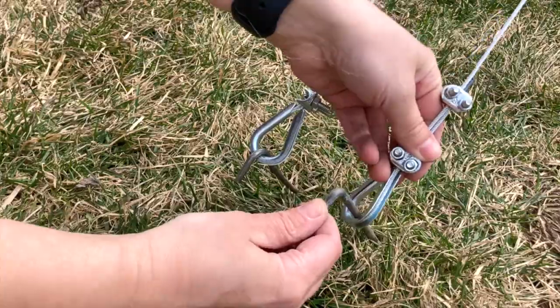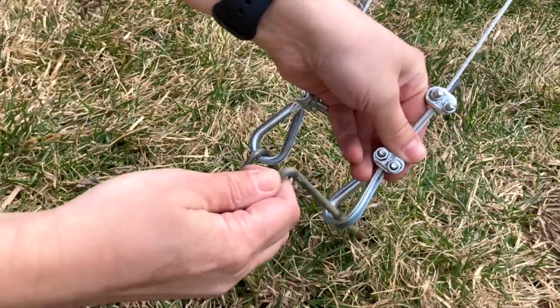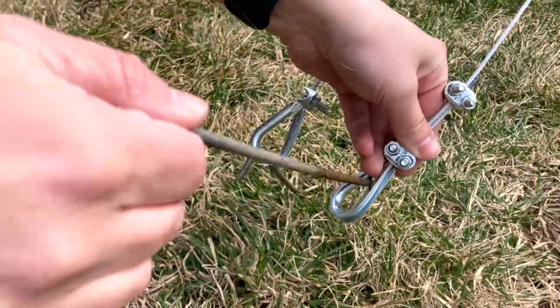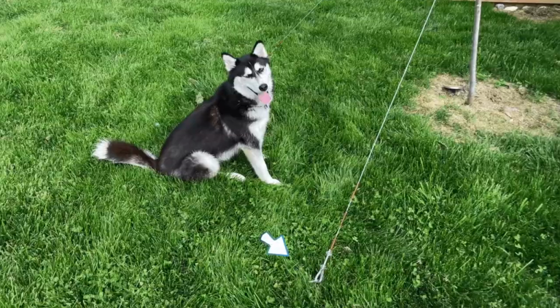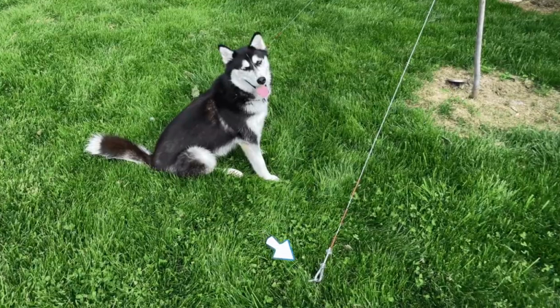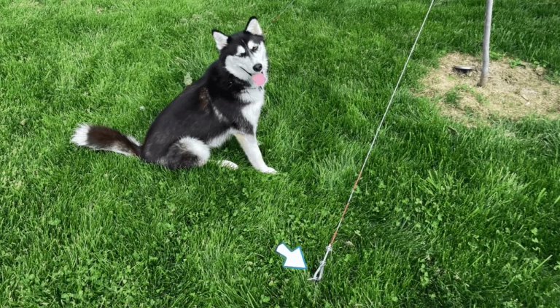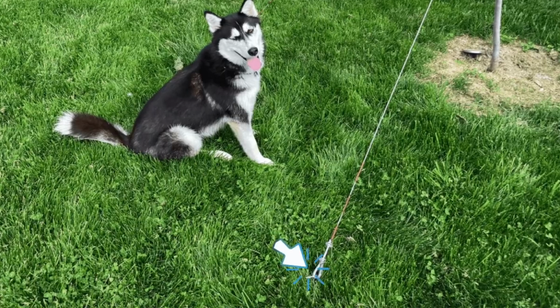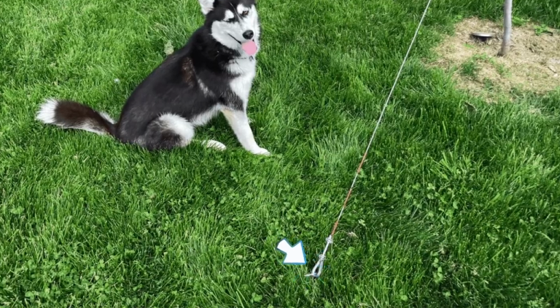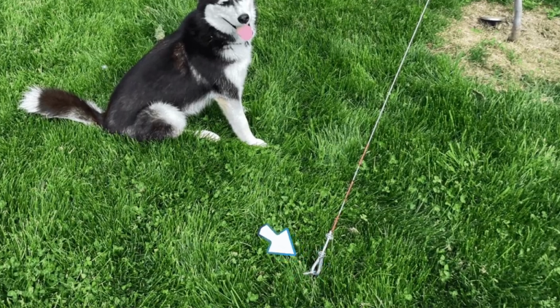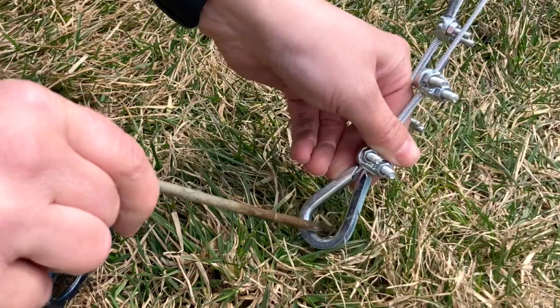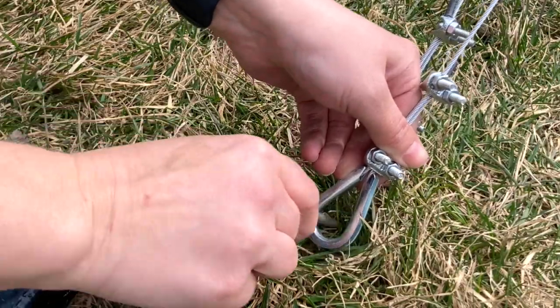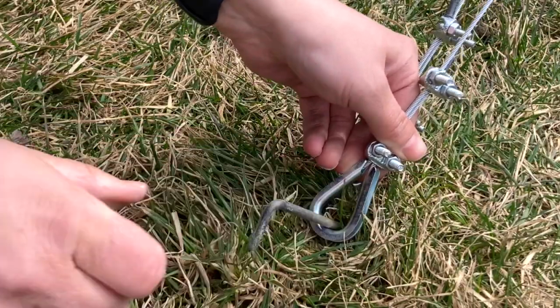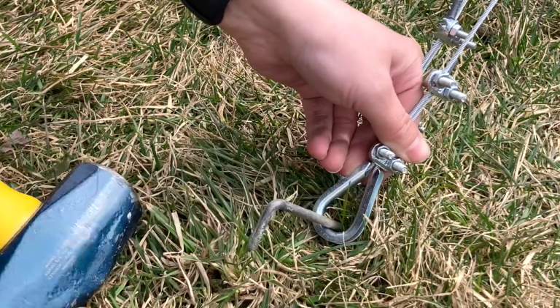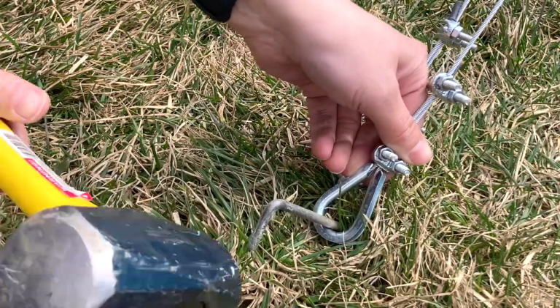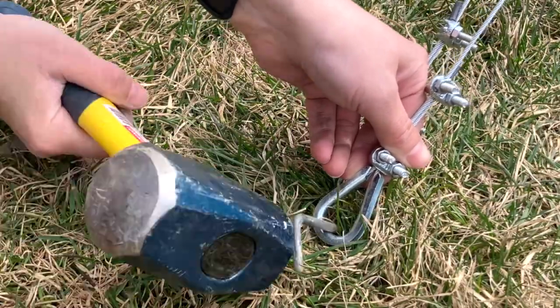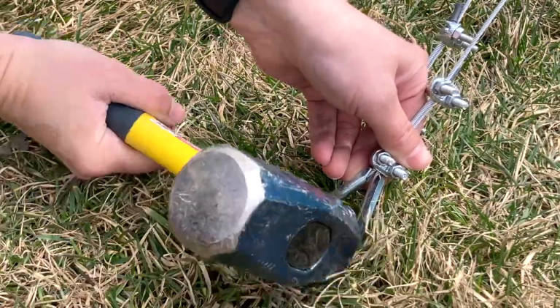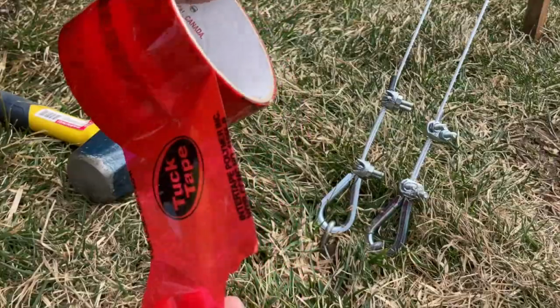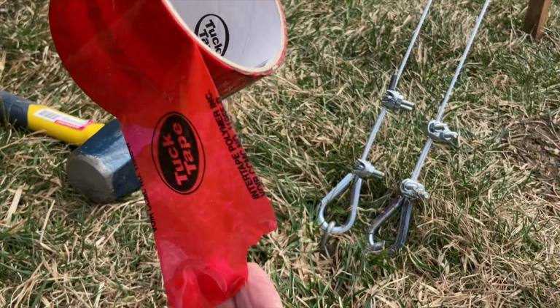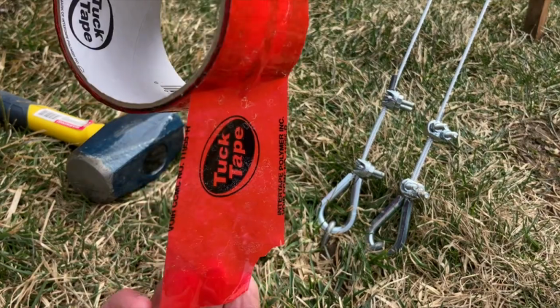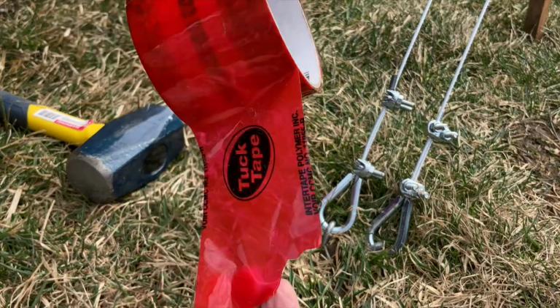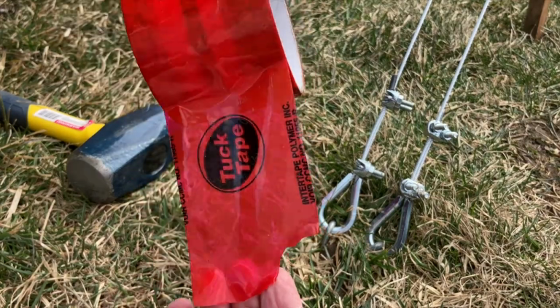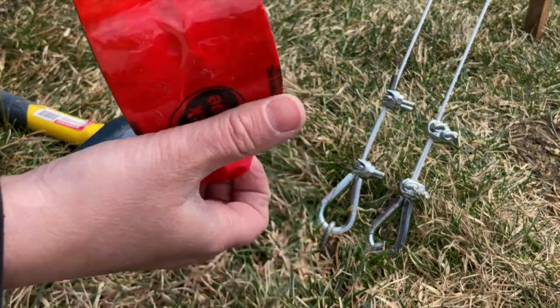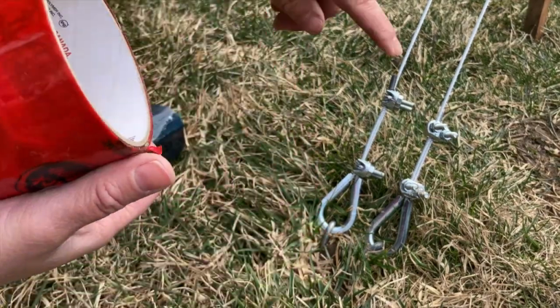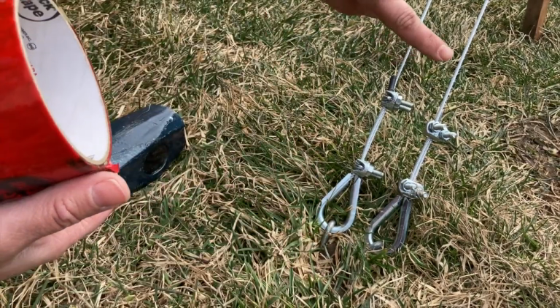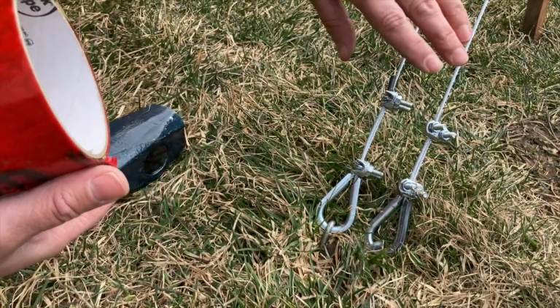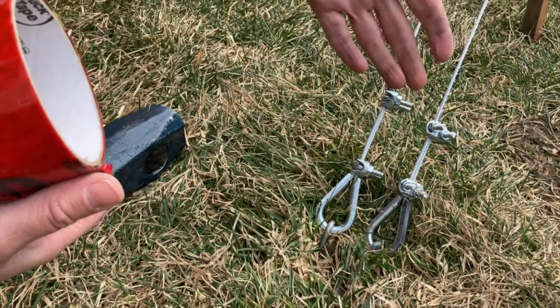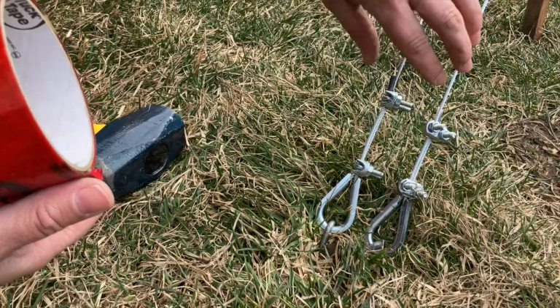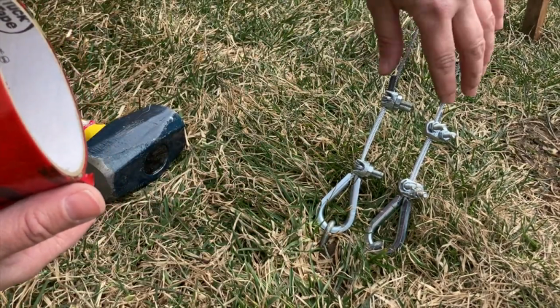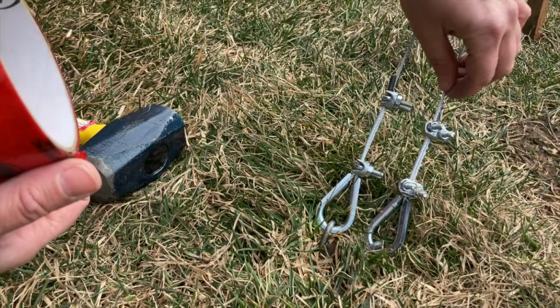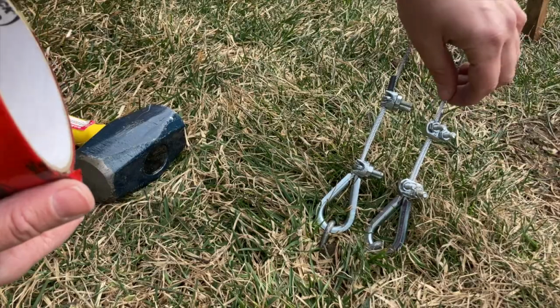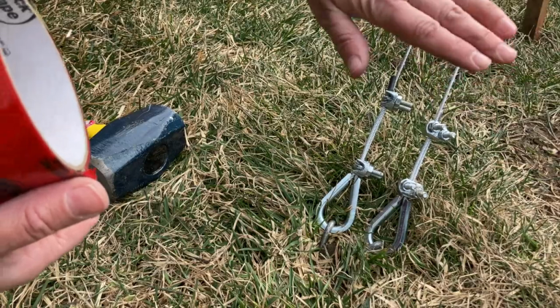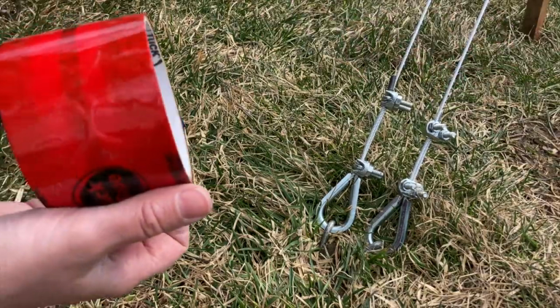The best thing about using these tent pegs is that you can take them out and move them anywhere you need if you have to adjust the angle of the tree. I have a little bit of red tape — I'm just going to wrap it around the bottoms because I don't want to trip on them, so if I see the red, I know they're there.